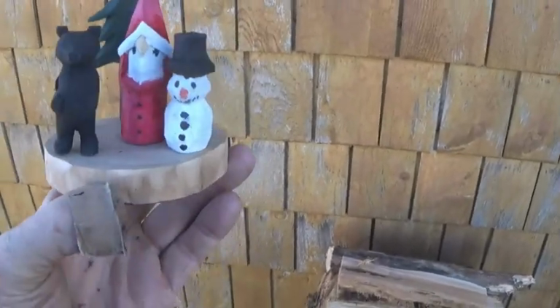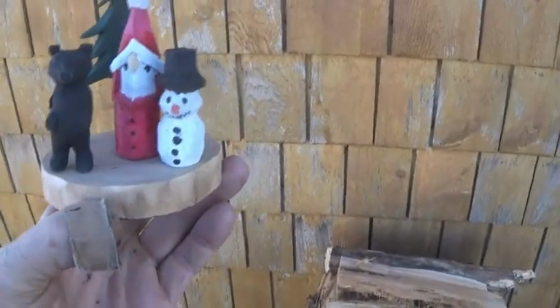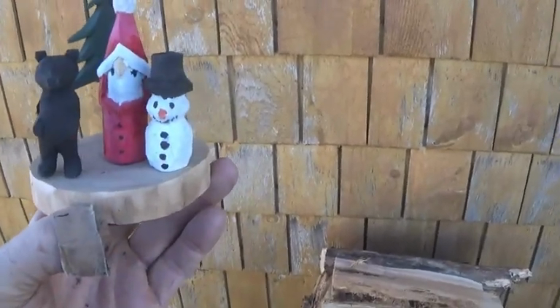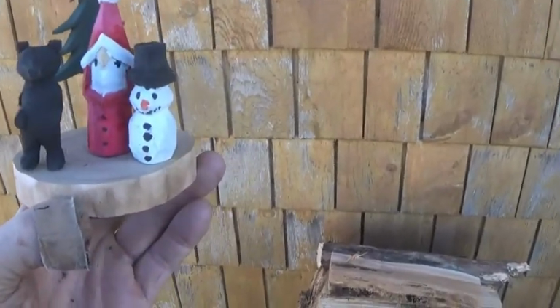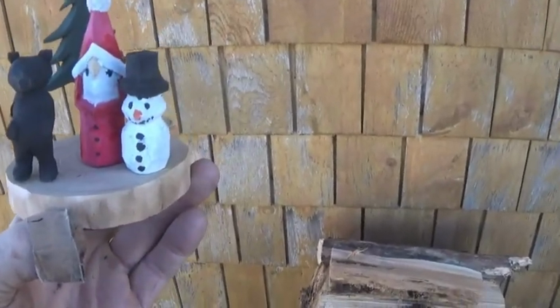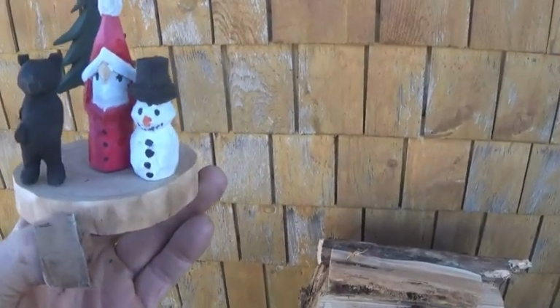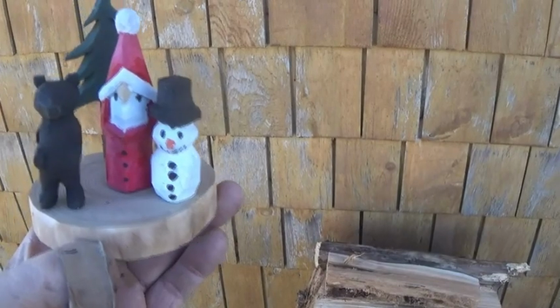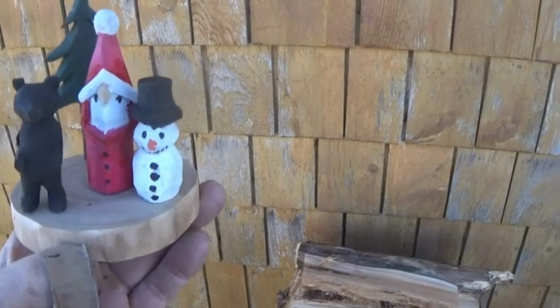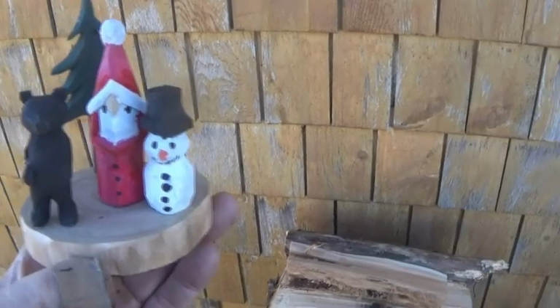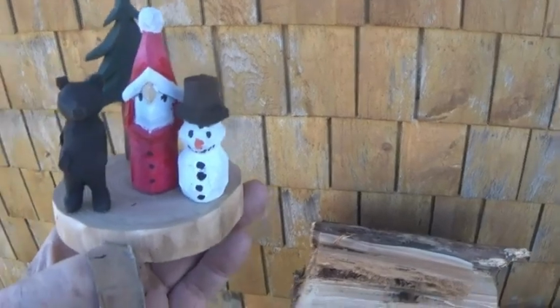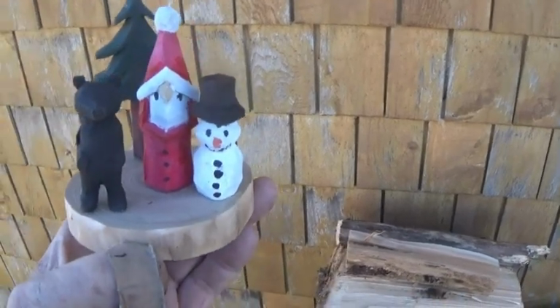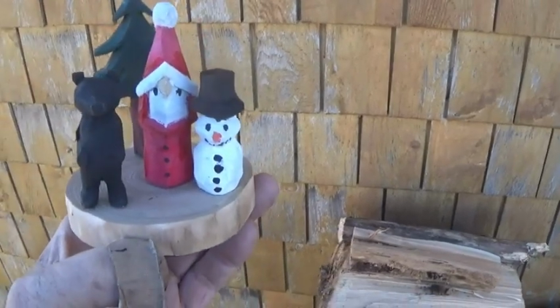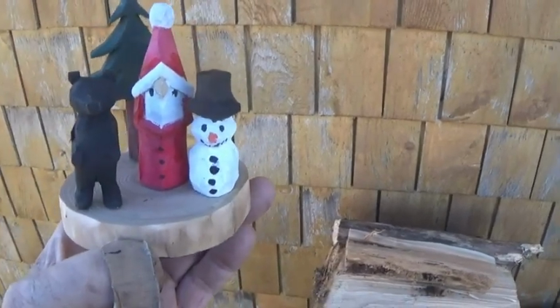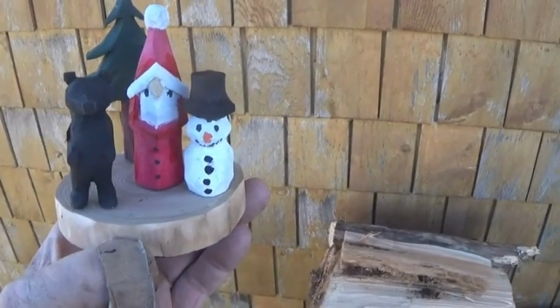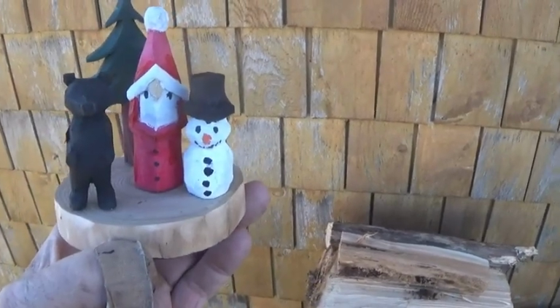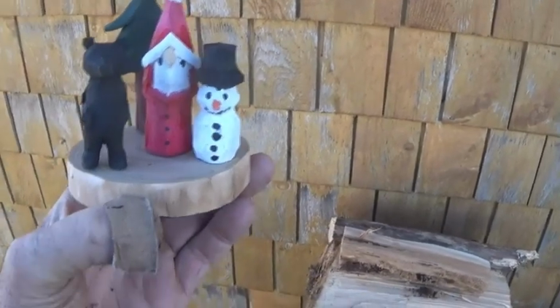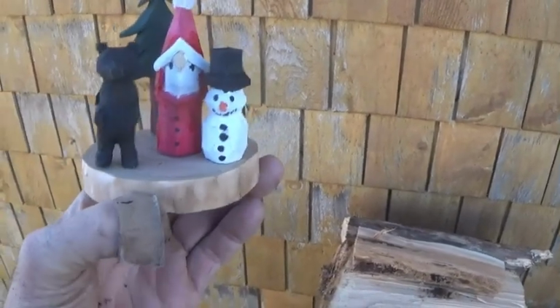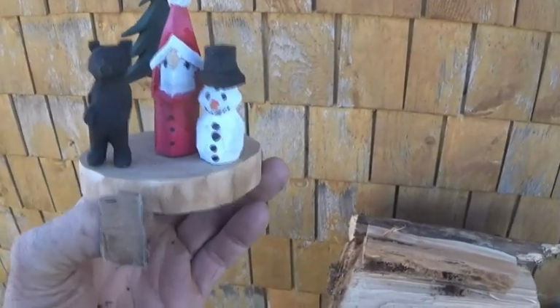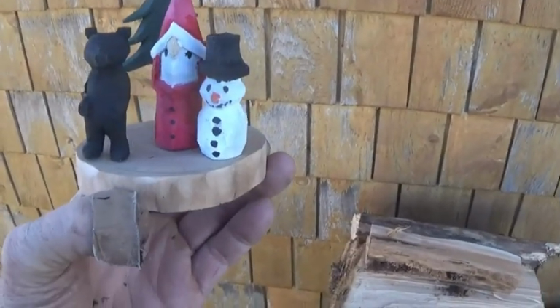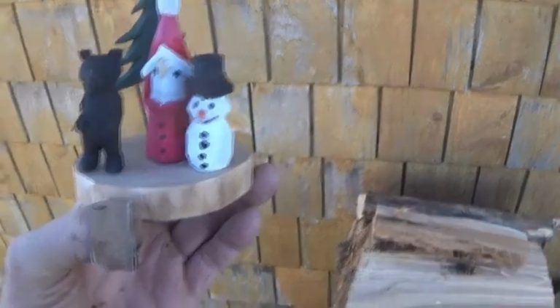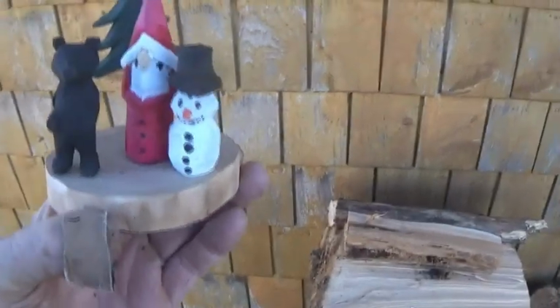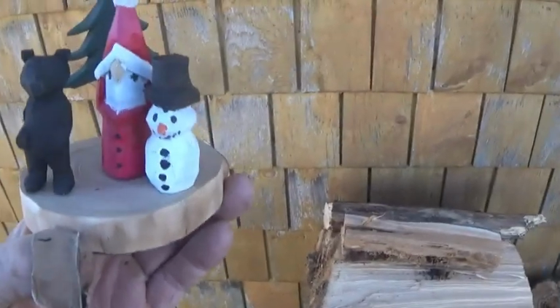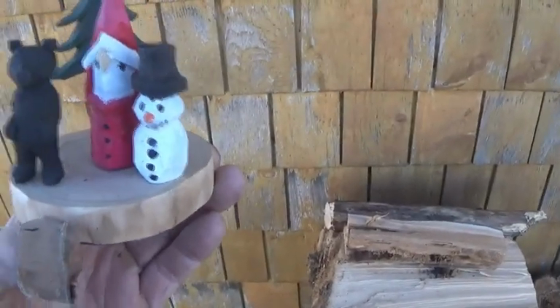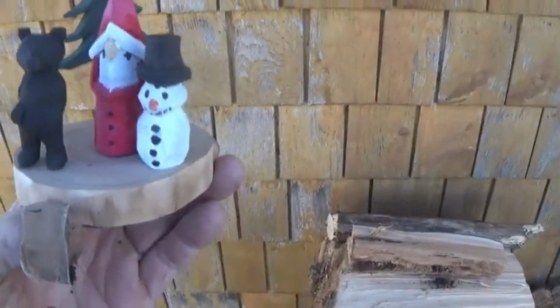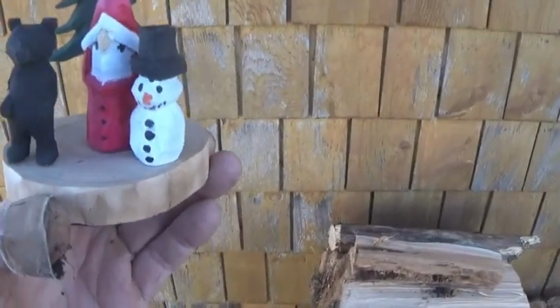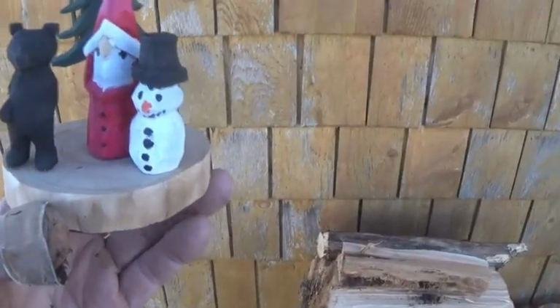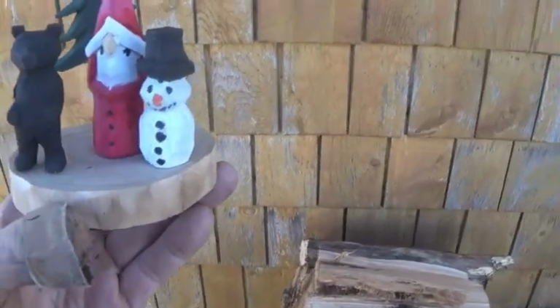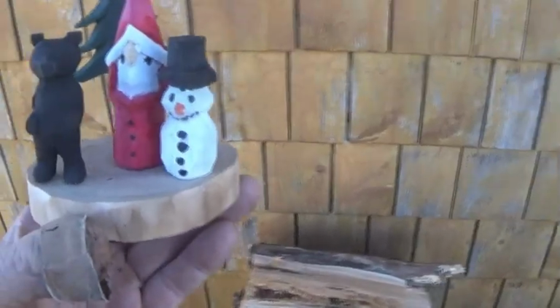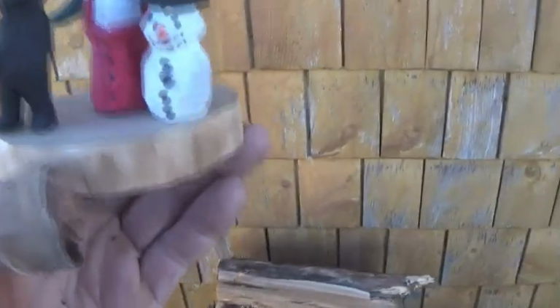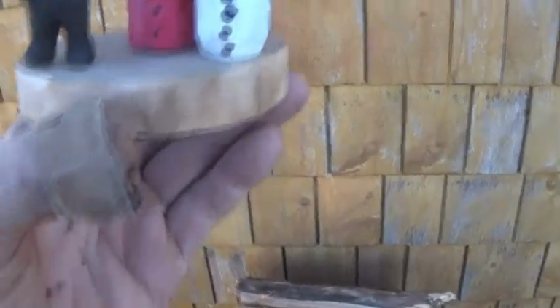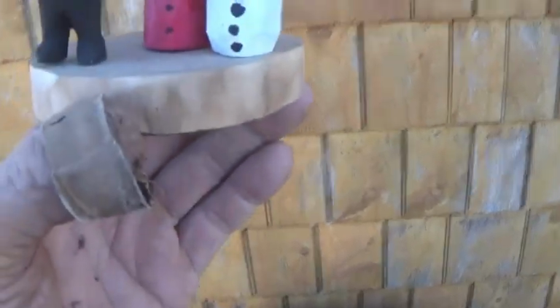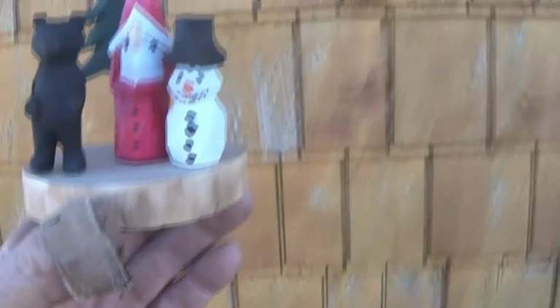I didn't do the Mod Podge and baking soda because I'm very simple. This was all done with the medium sized Buck Stockman pocket knife. I'm a knife carver, not a power carver. I don't have anything against it.